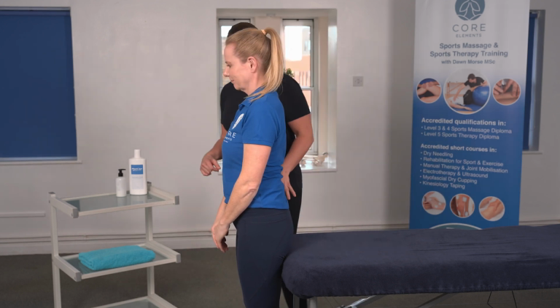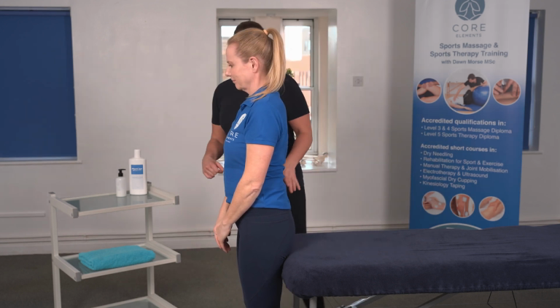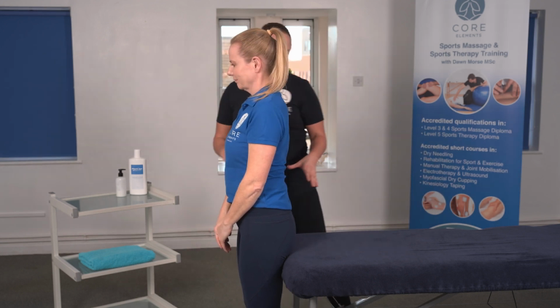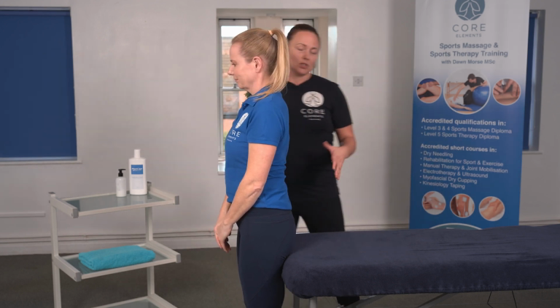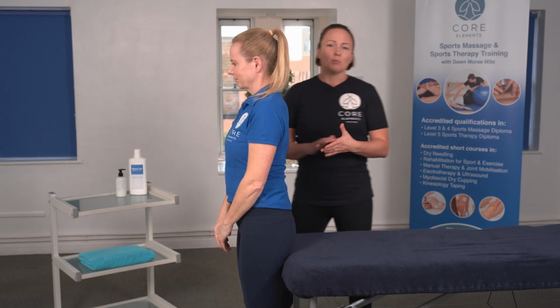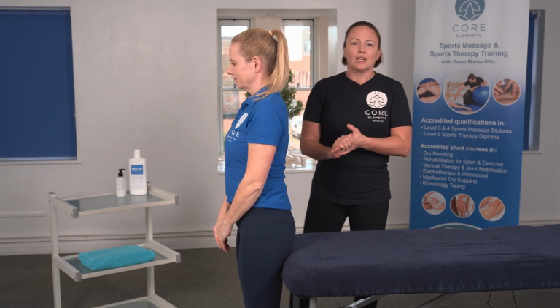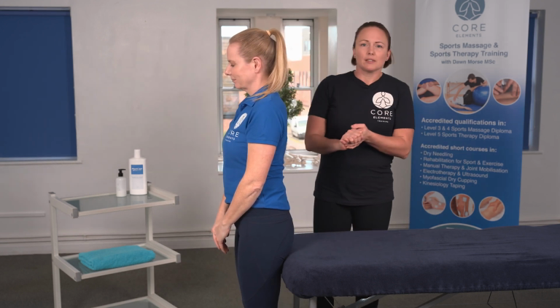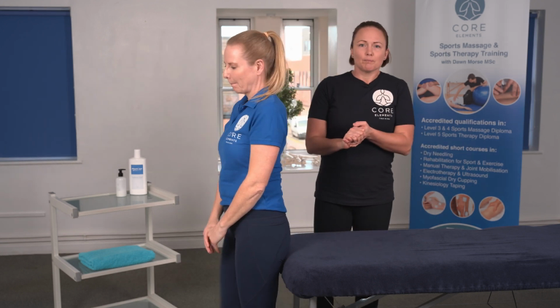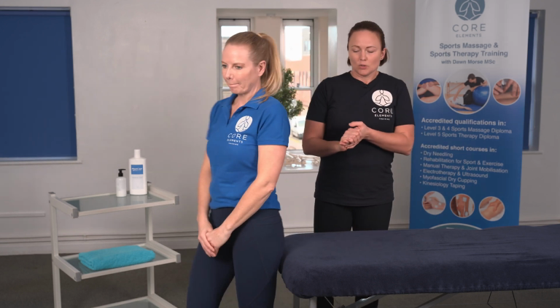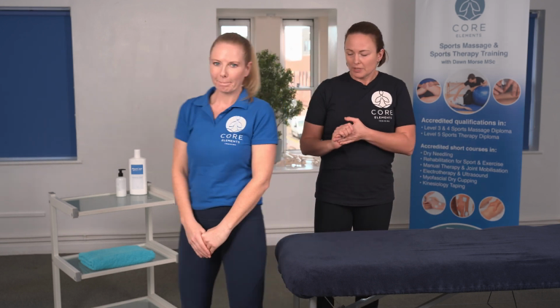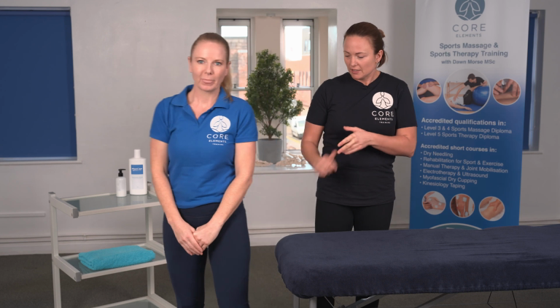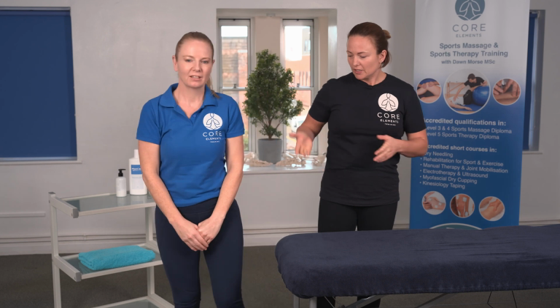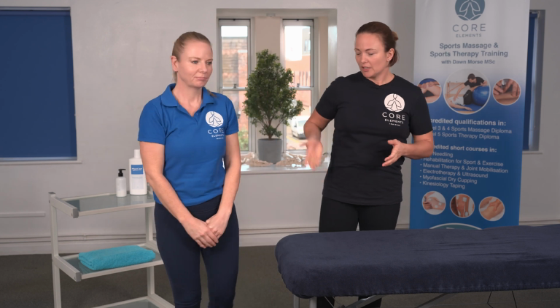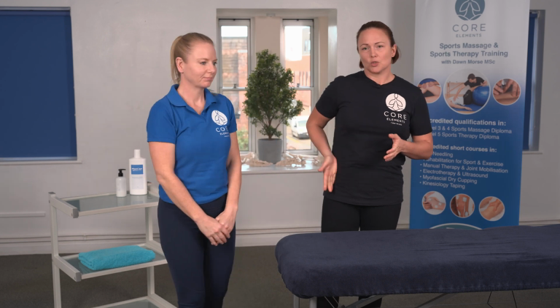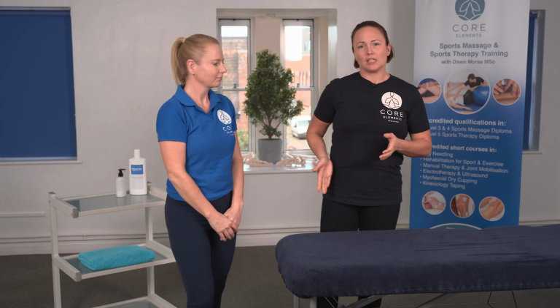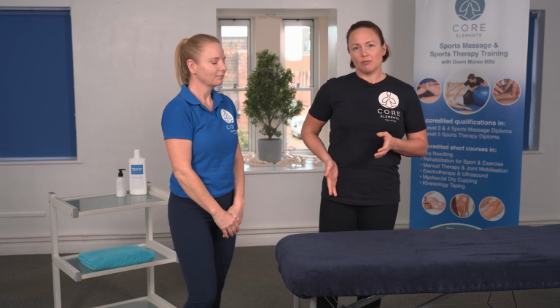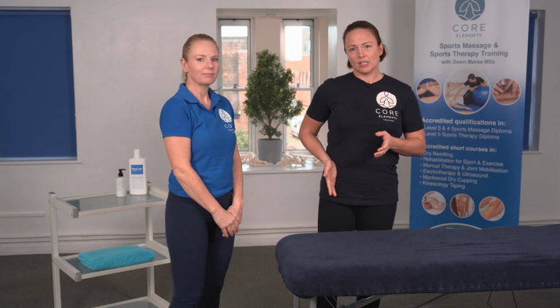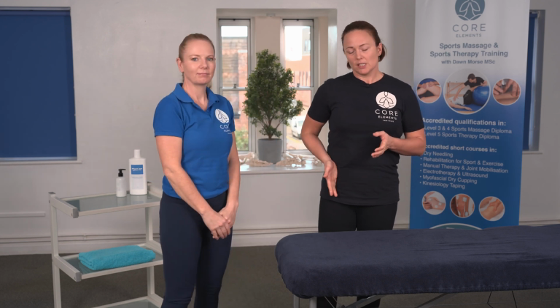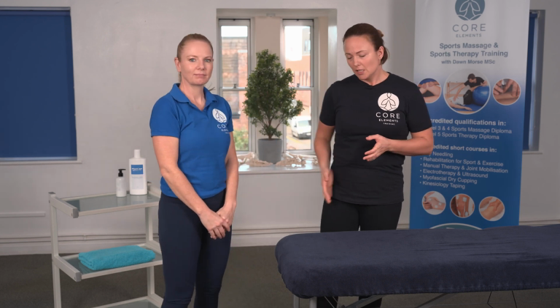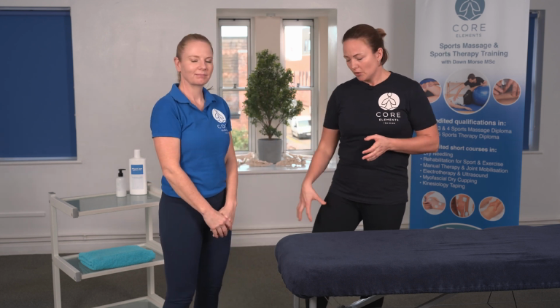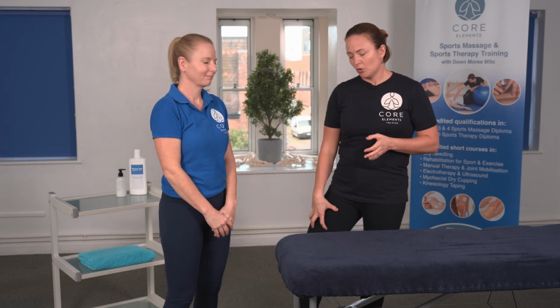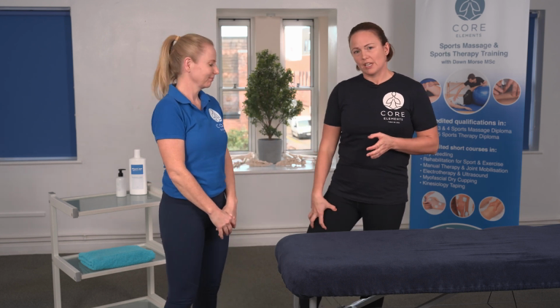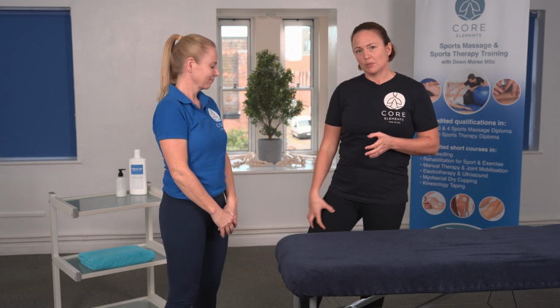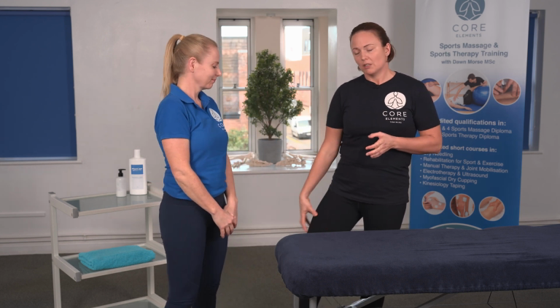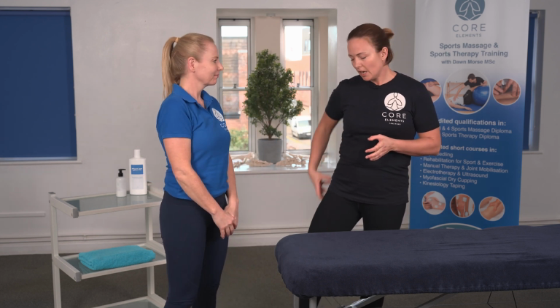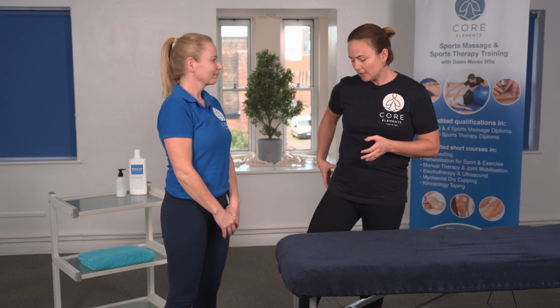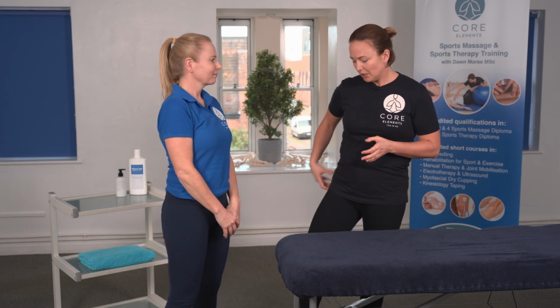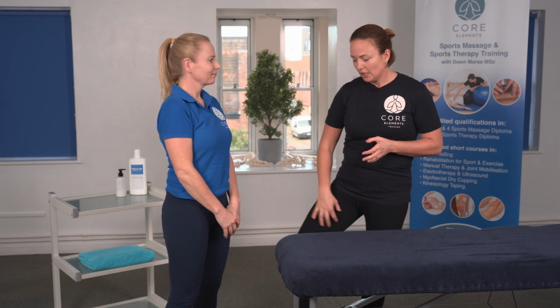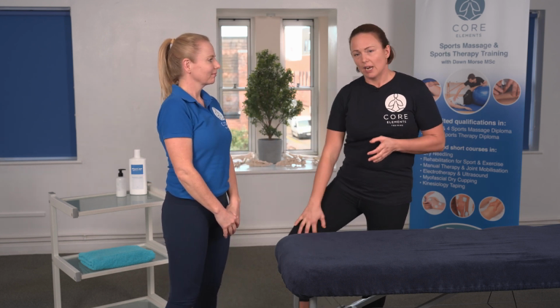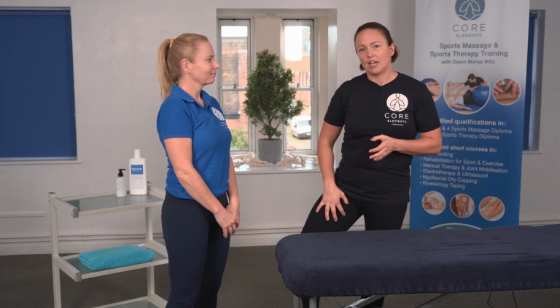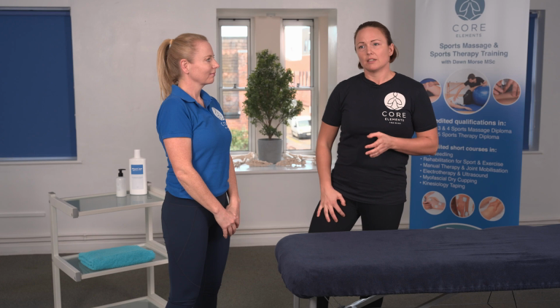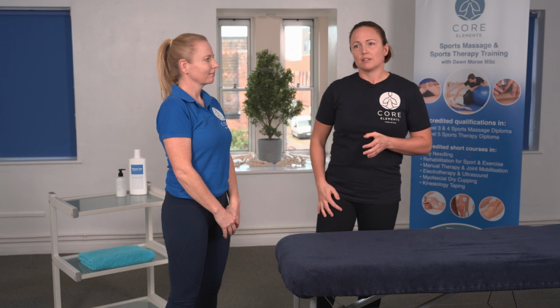So that was the Thomas test to identify tightness or shortness in the hip flexors, the quadriceps, the ITB, and the adductors.